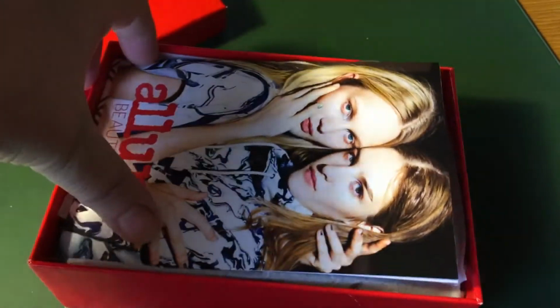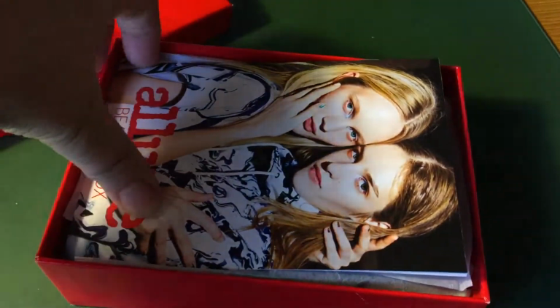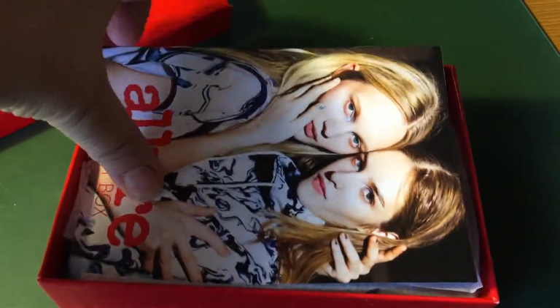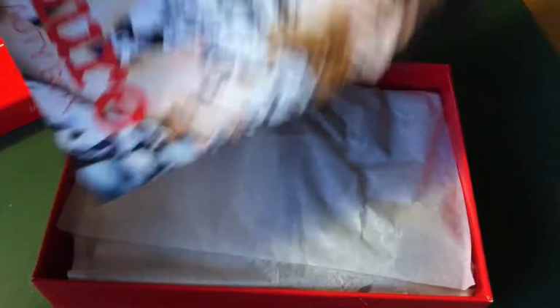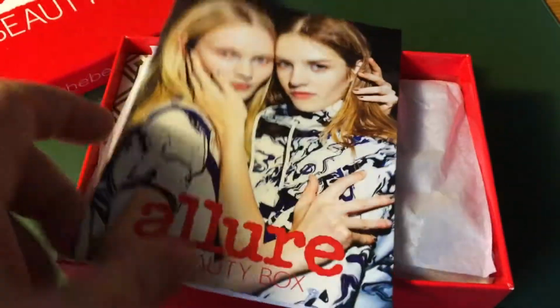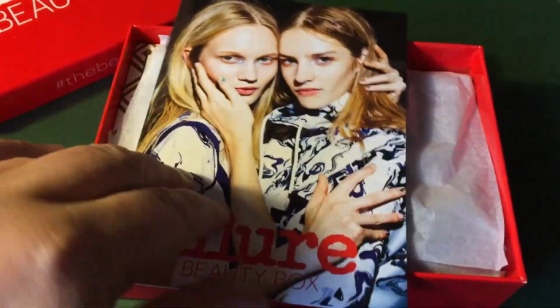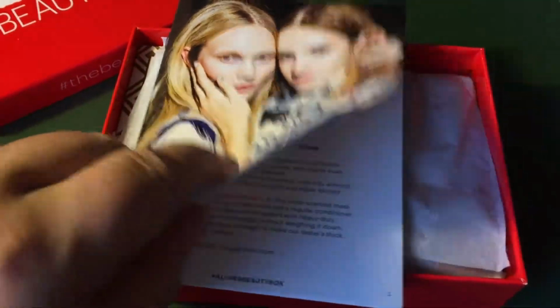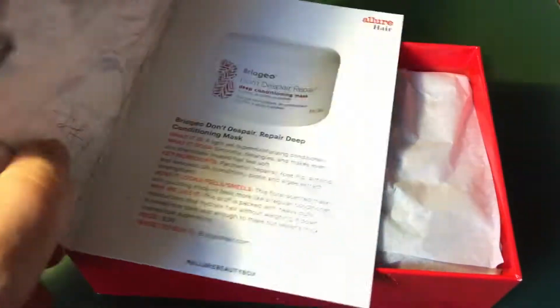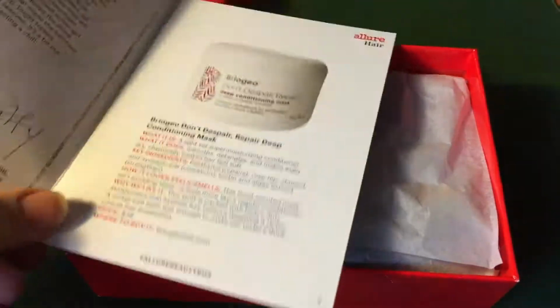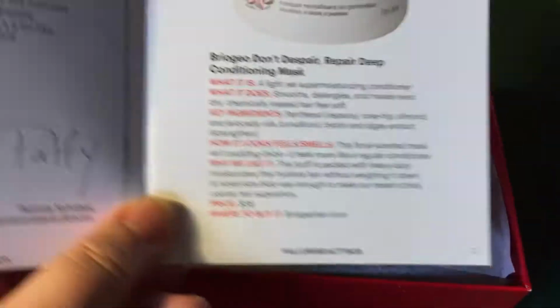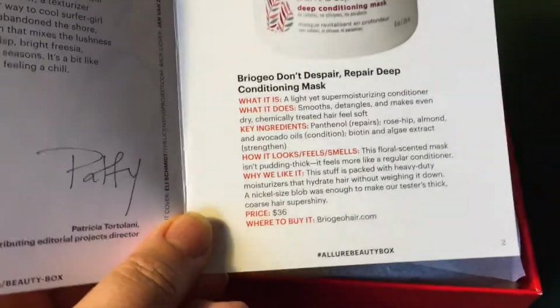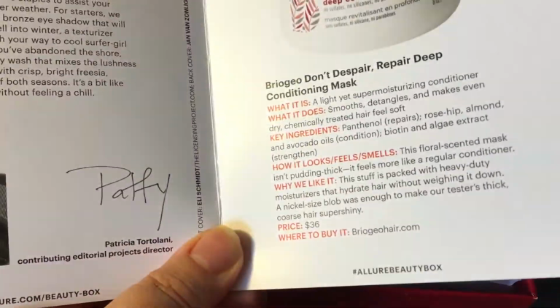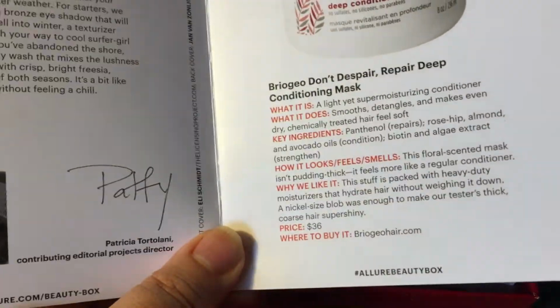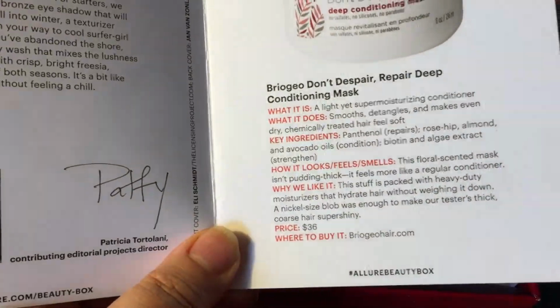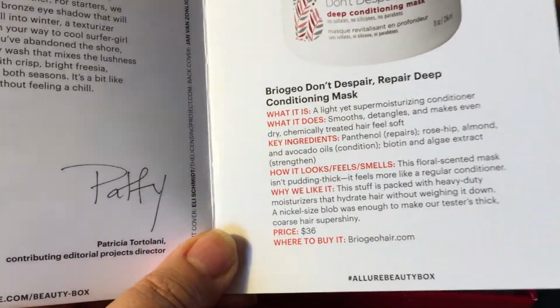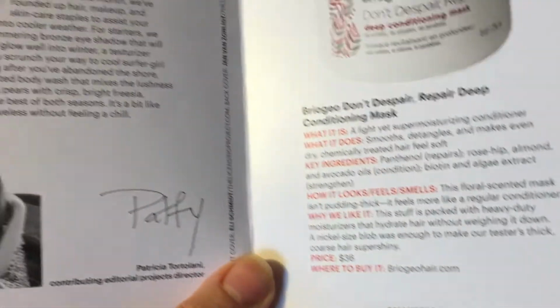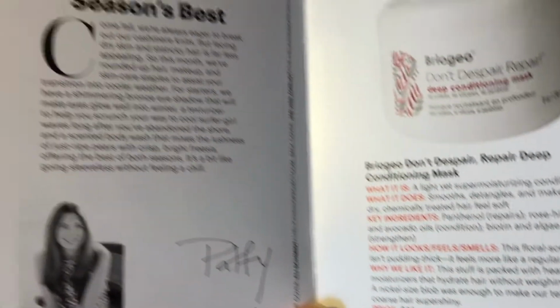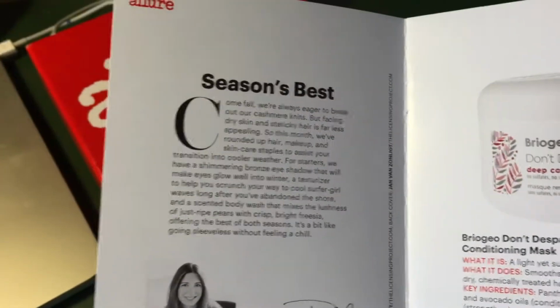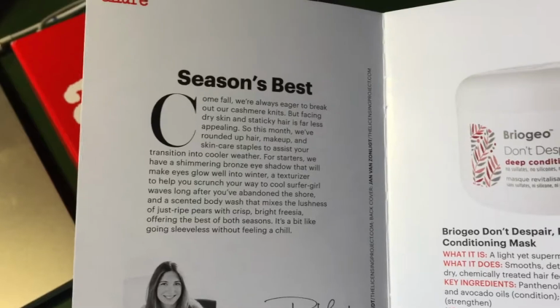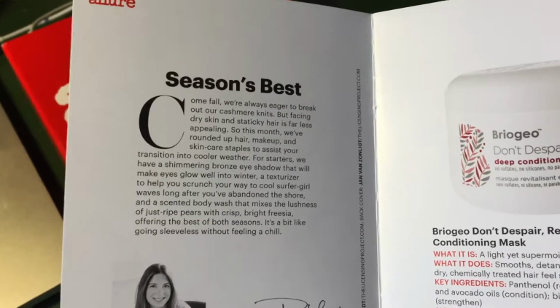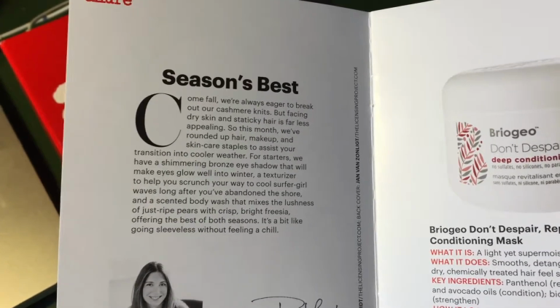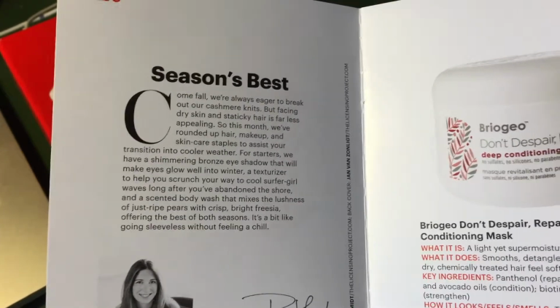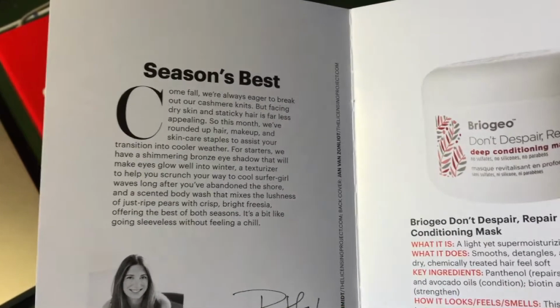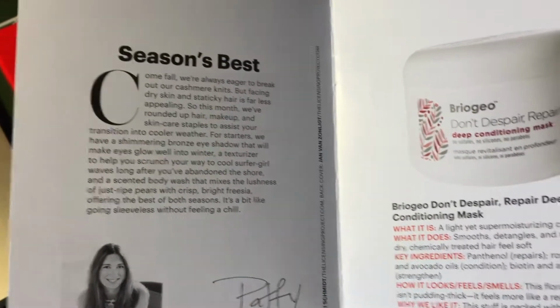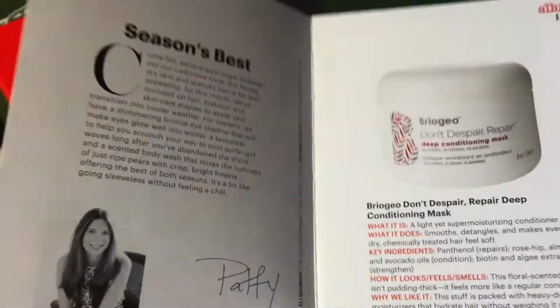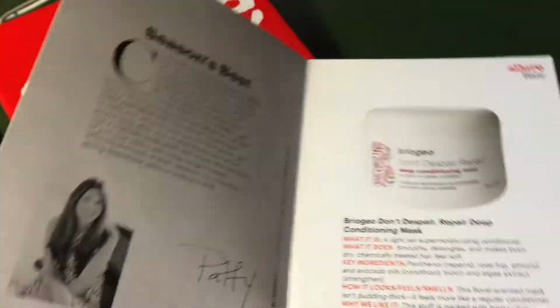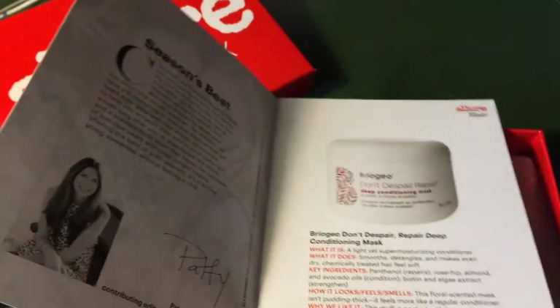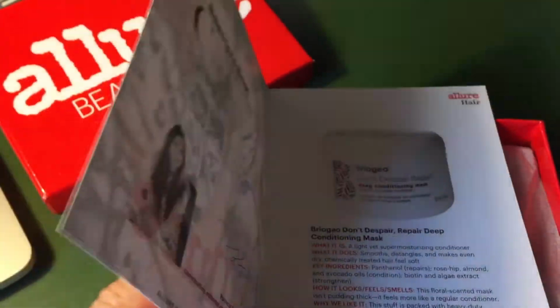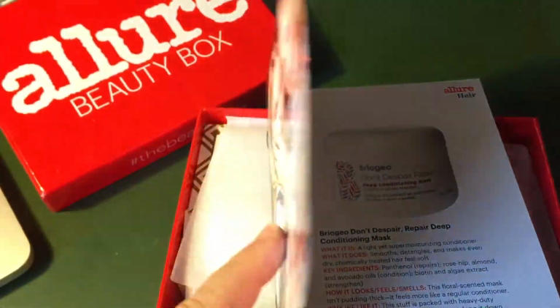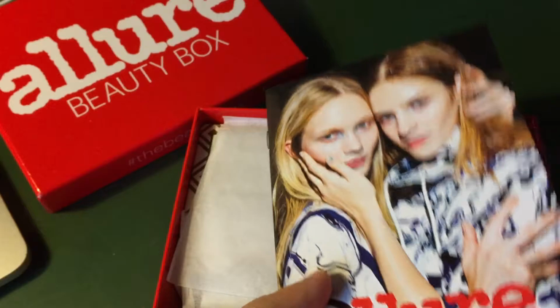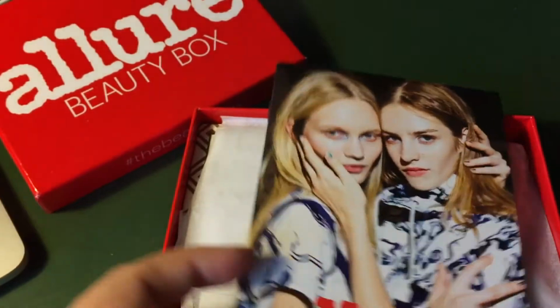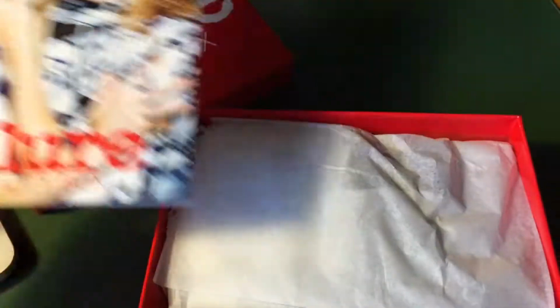This is the booklet that comes with it. It gives you information about the various items and usually also the name of the box. So this was called Seasons Best. It has a nice collection of items in it.